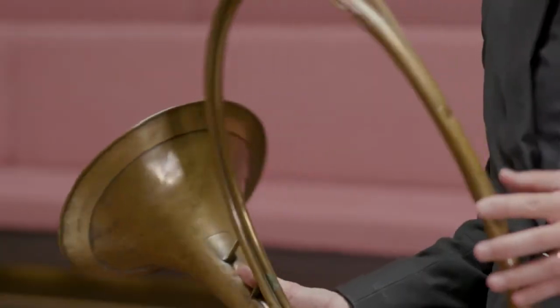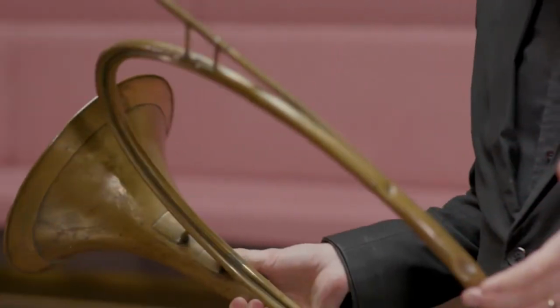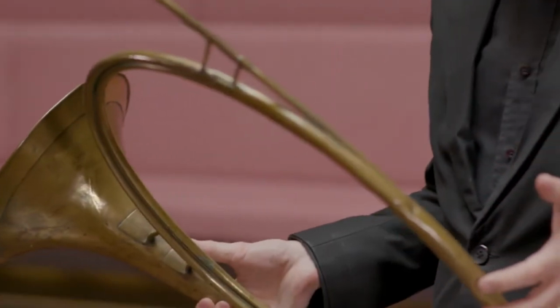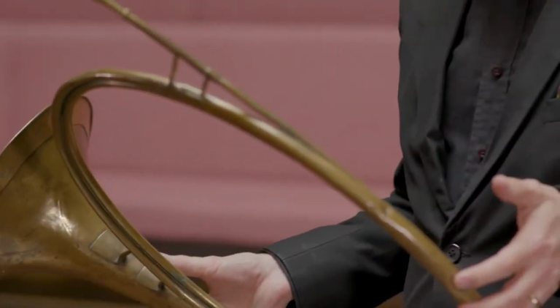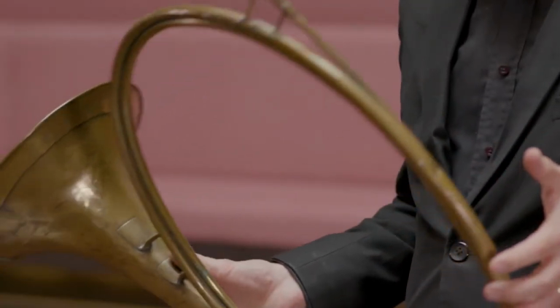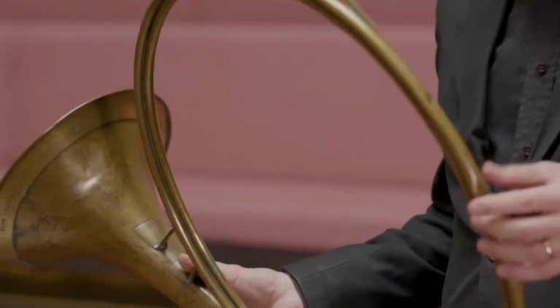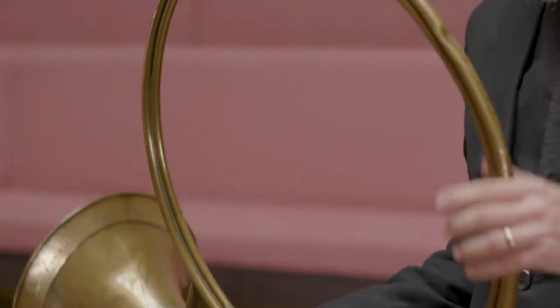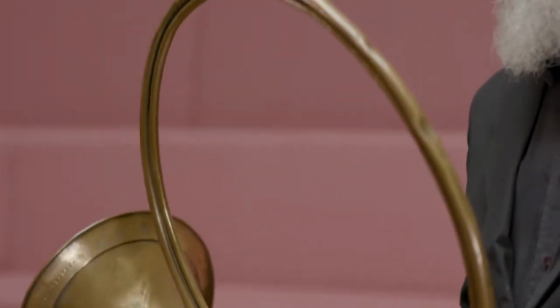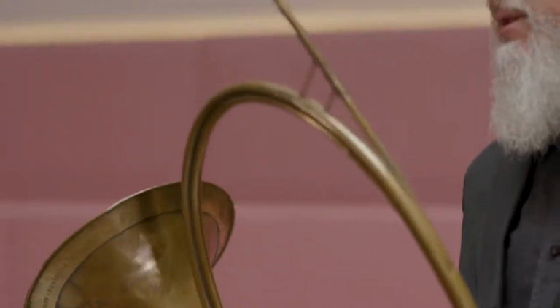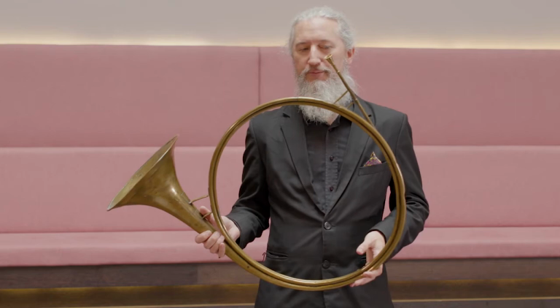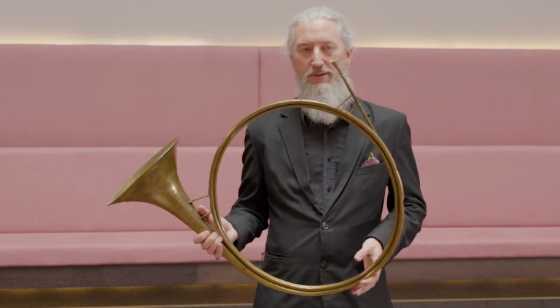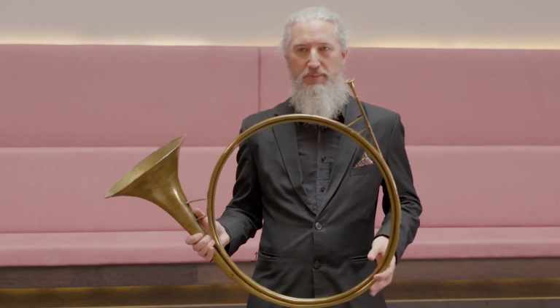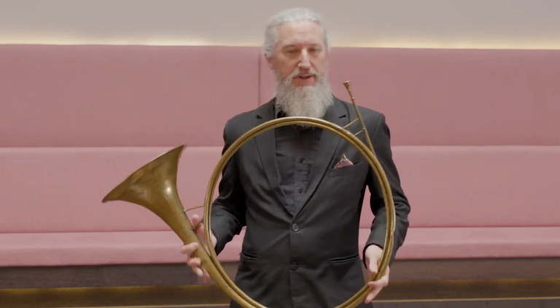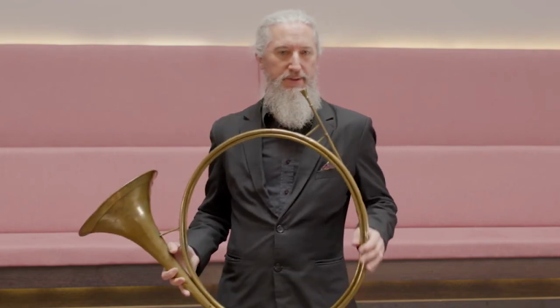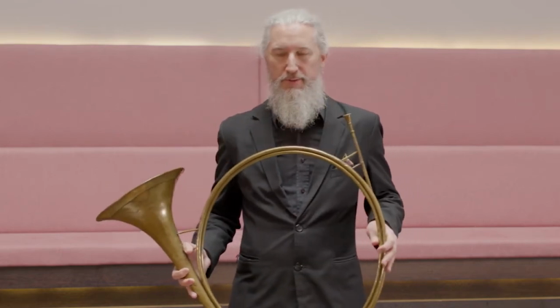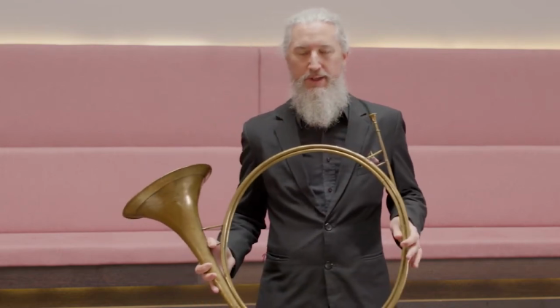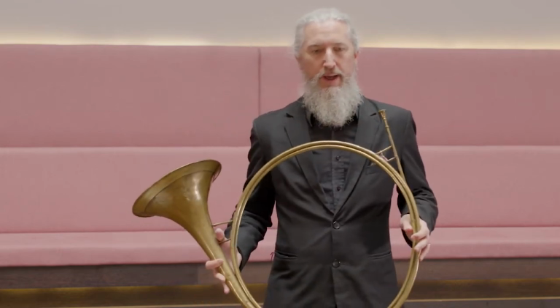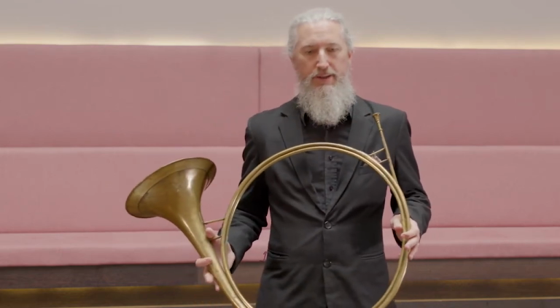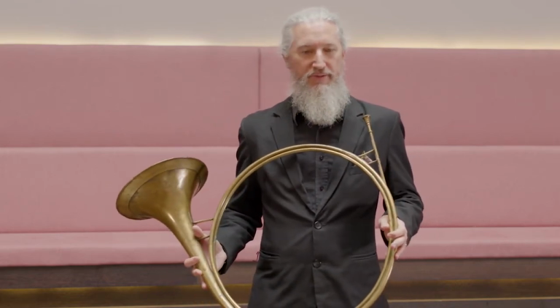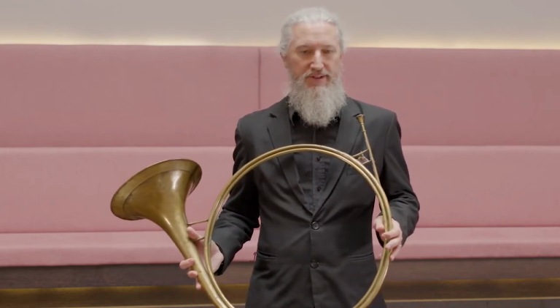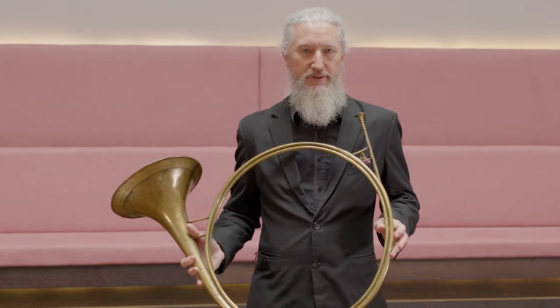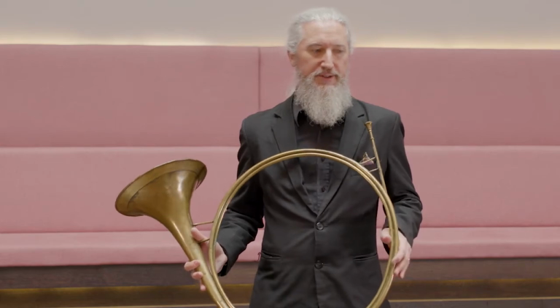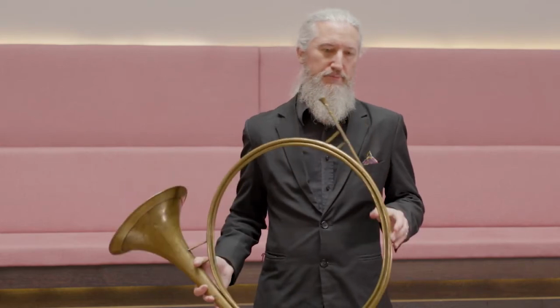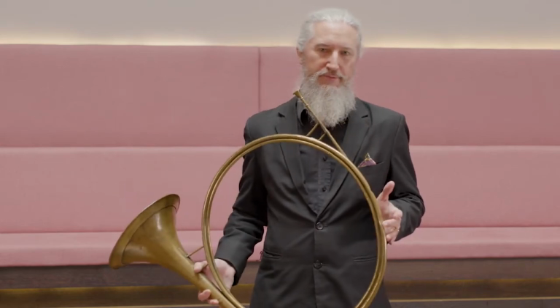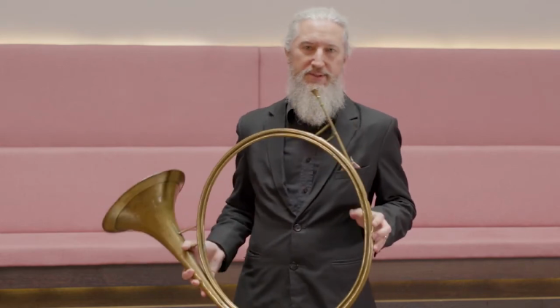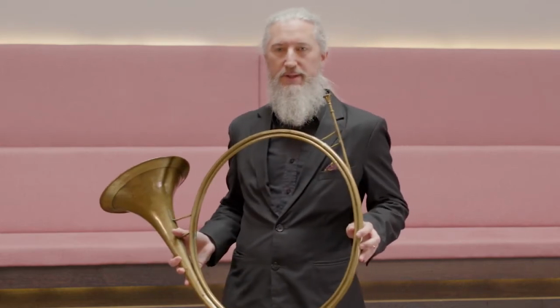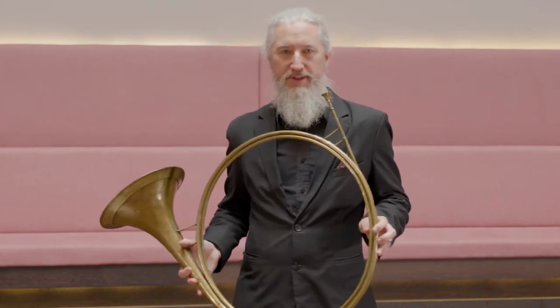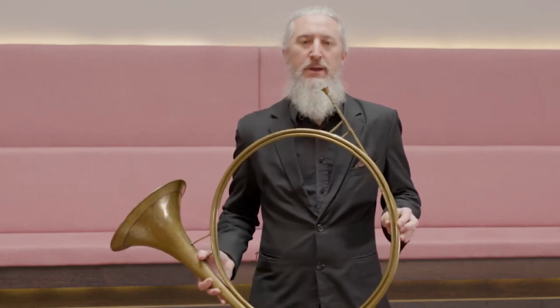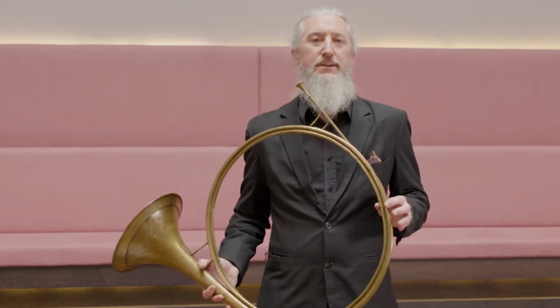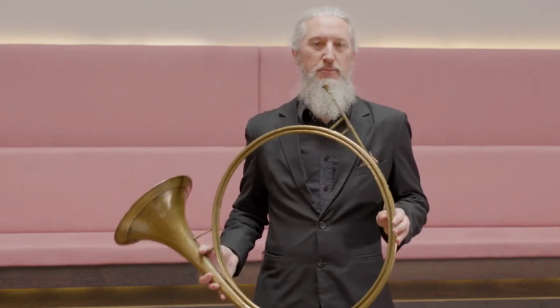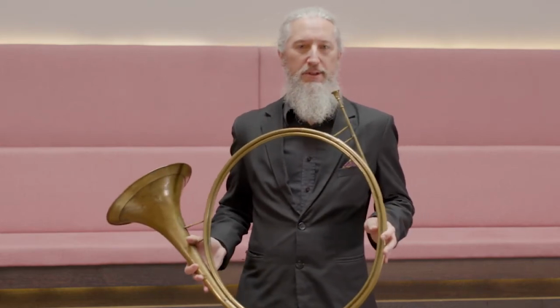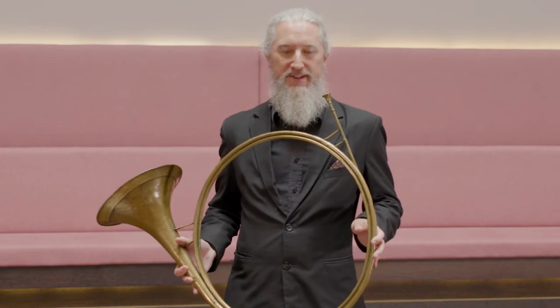I'm going to play three little excerpts for you on this horn. The first two are both by Marc-Antoine de Dompierre — they're both fanfares, hunting horn fanfares. The first one is La Dauphine and the second one is Le Choisy.